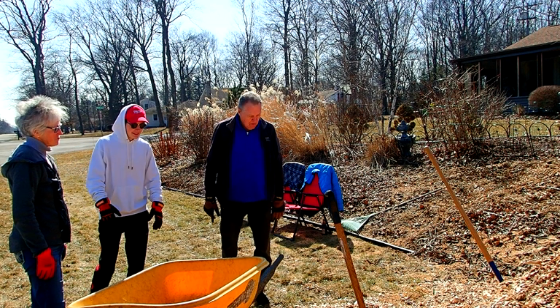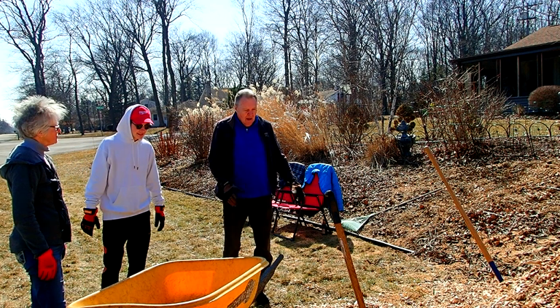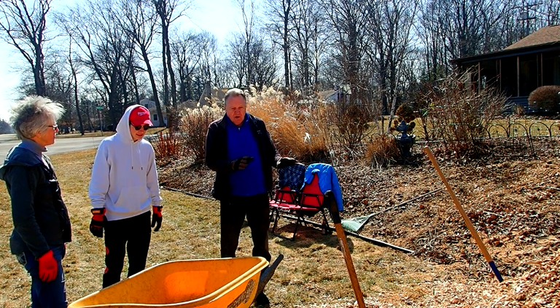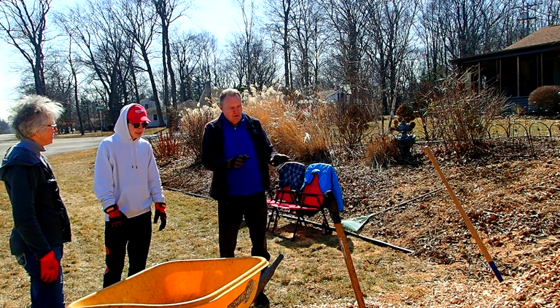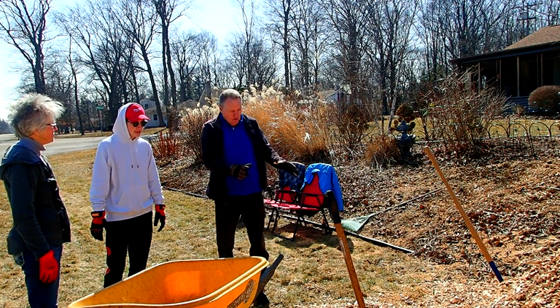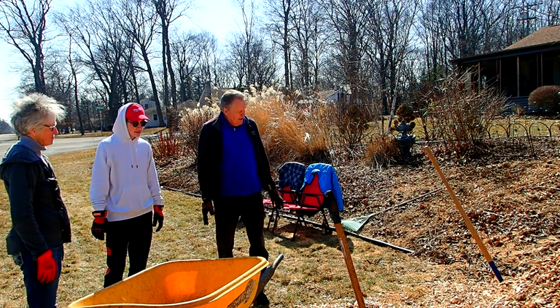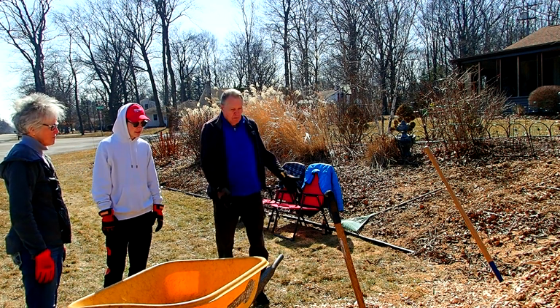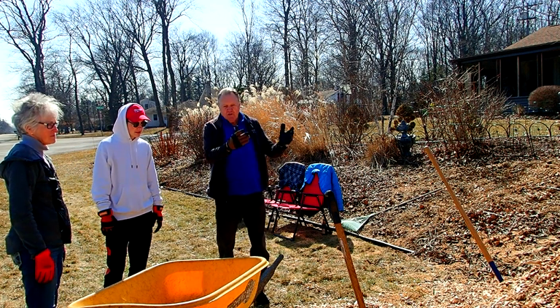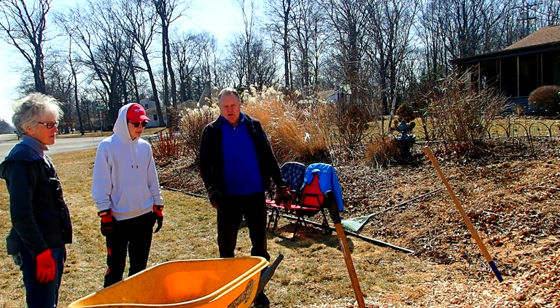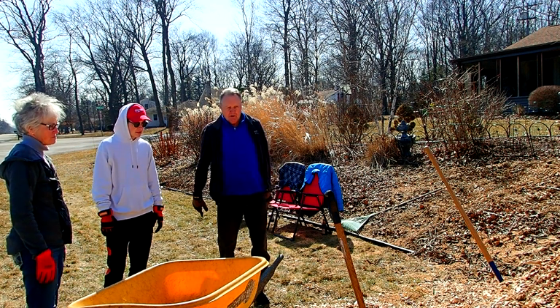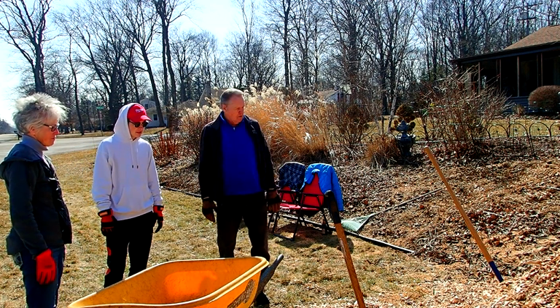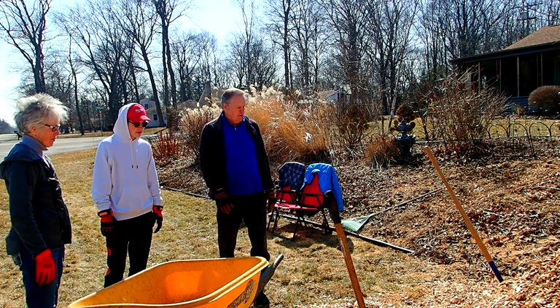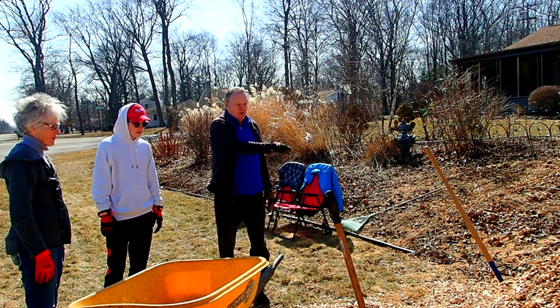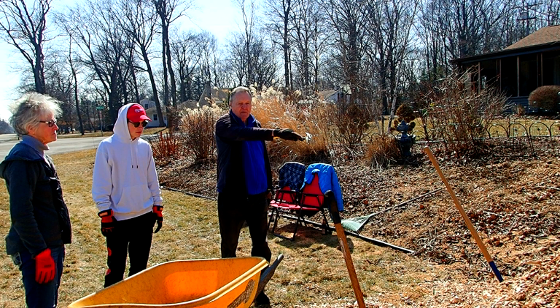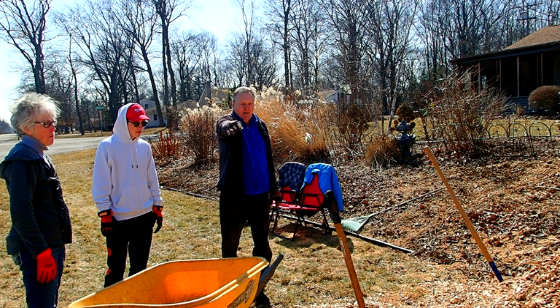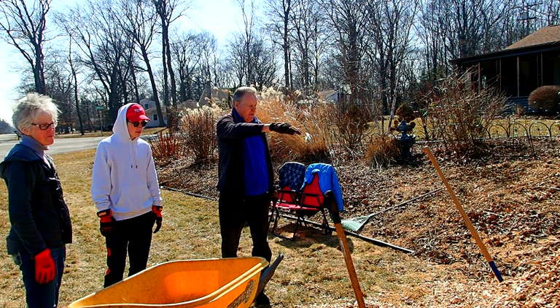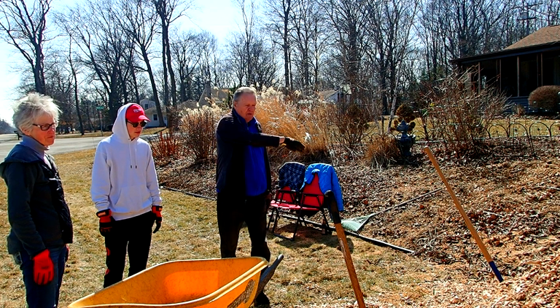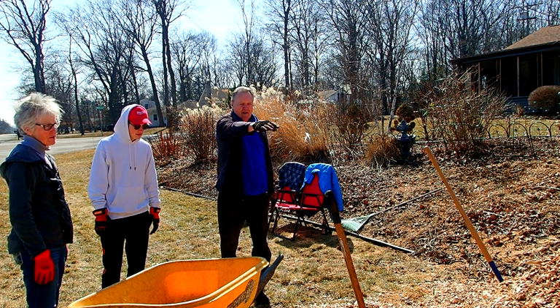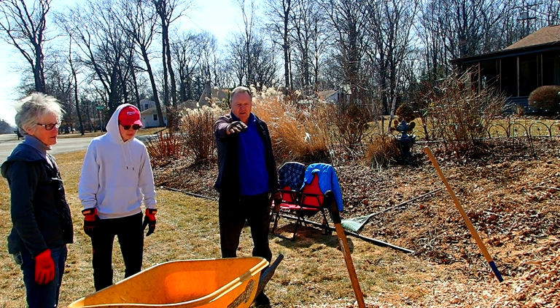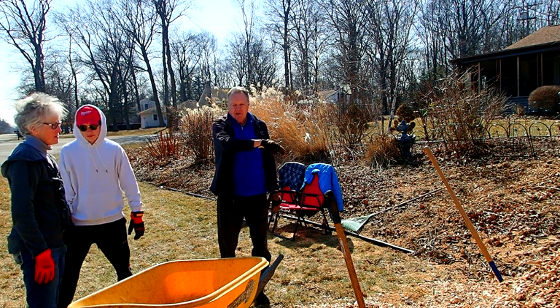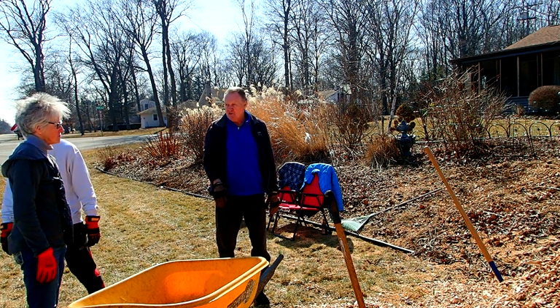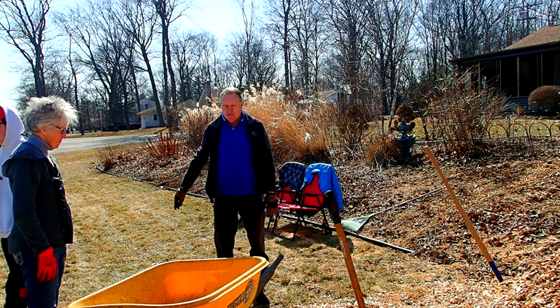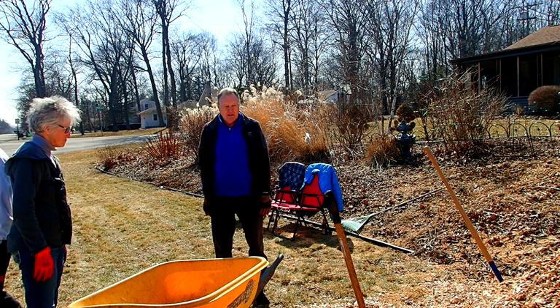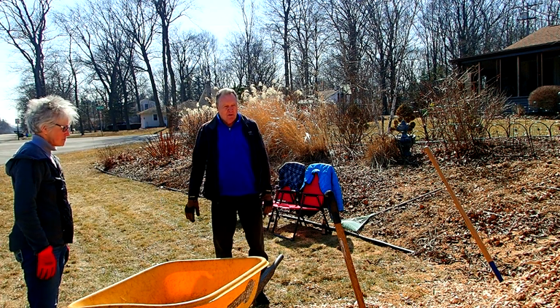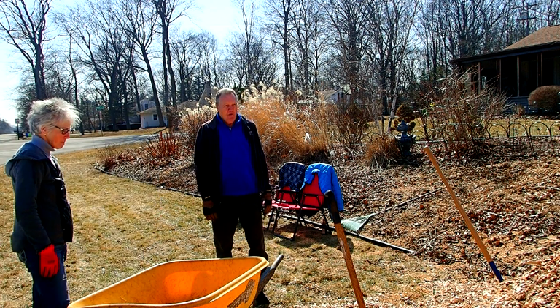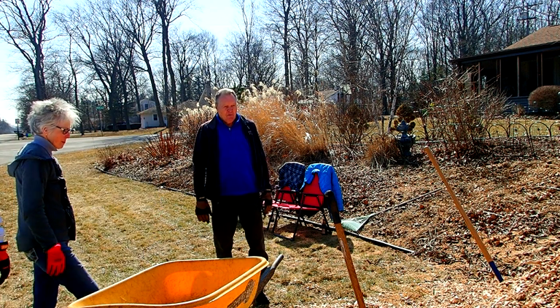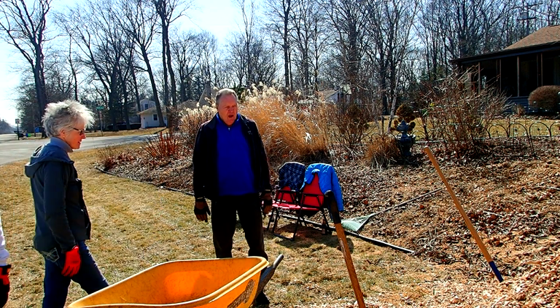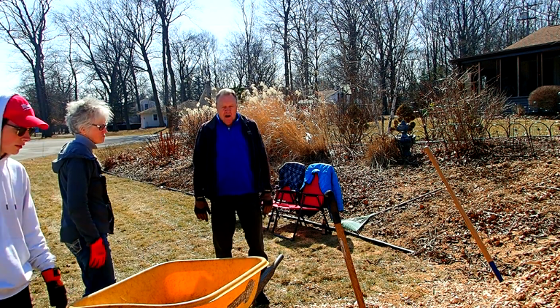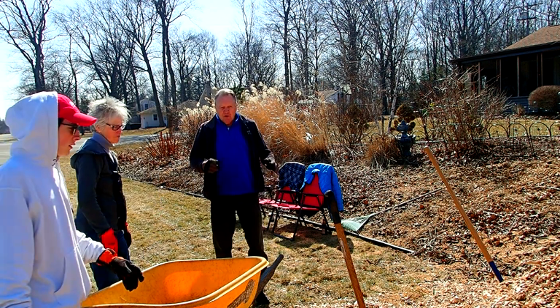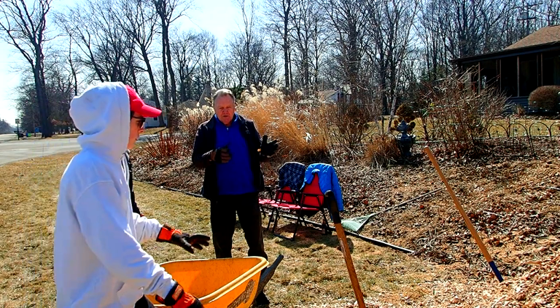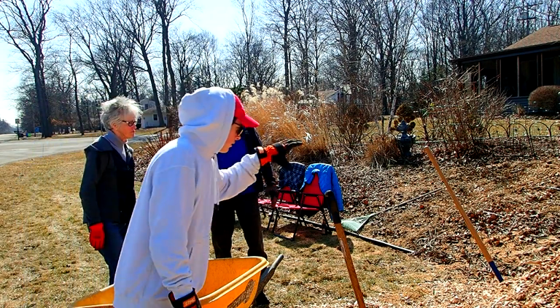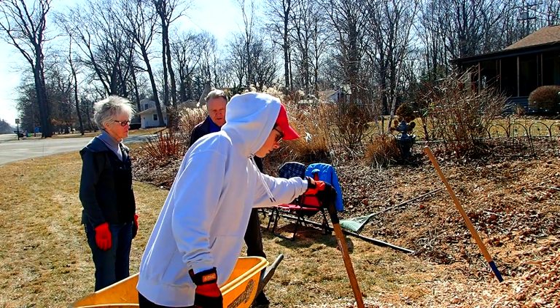Anyhow, the goal is just to try to get as much of this off the grass as possible. If we can do kind of a circle today, that would be wonderful. If you guys fill it, I'll move it.